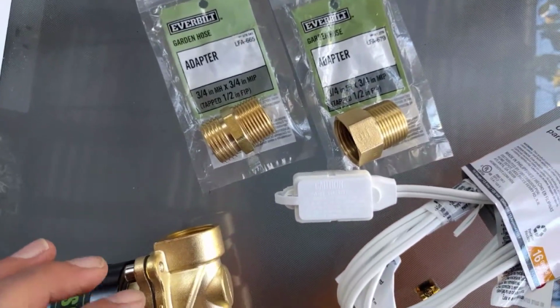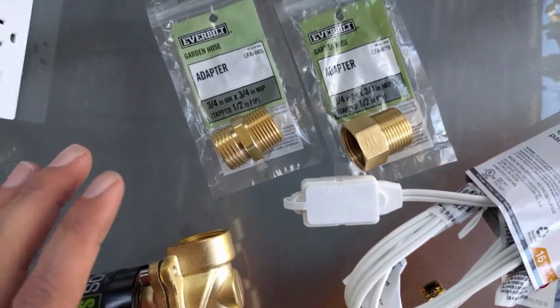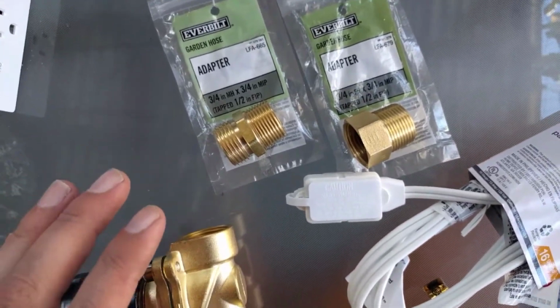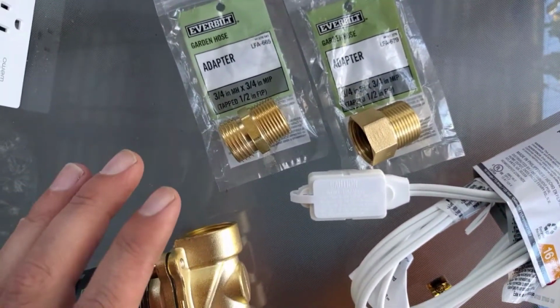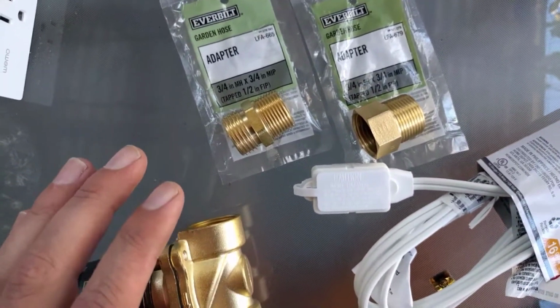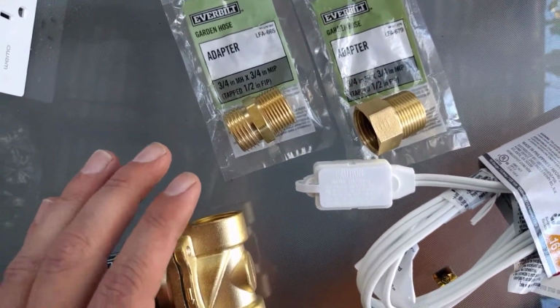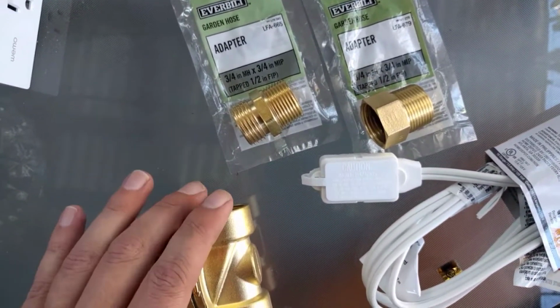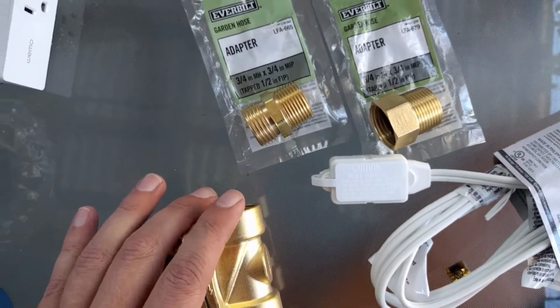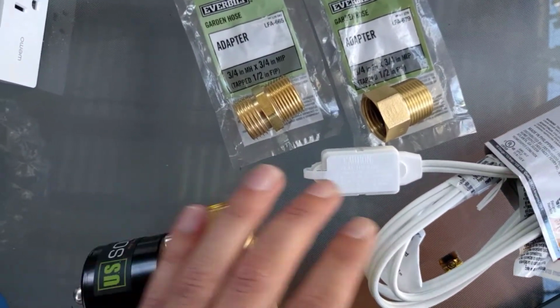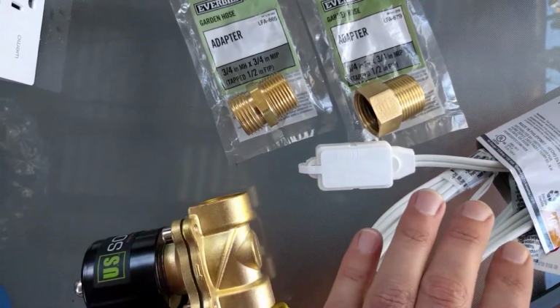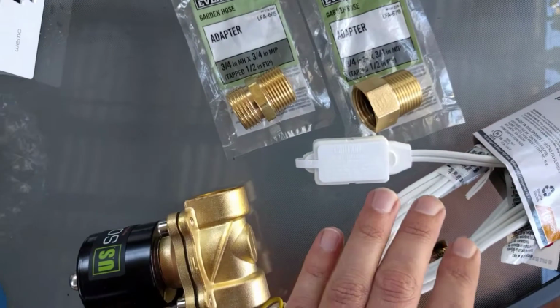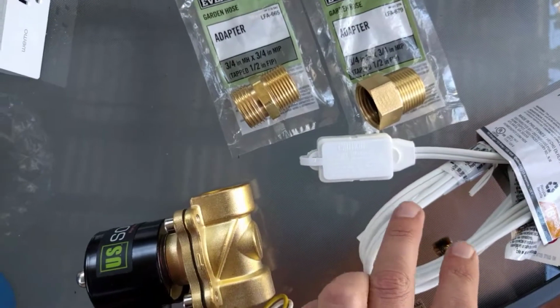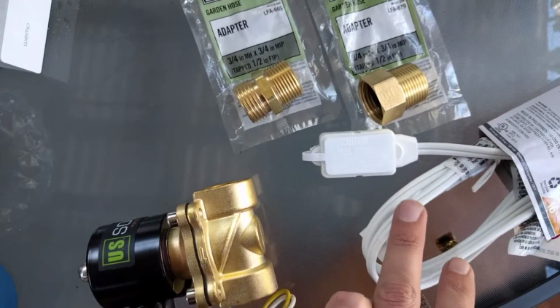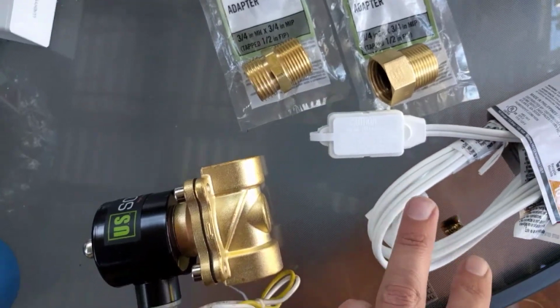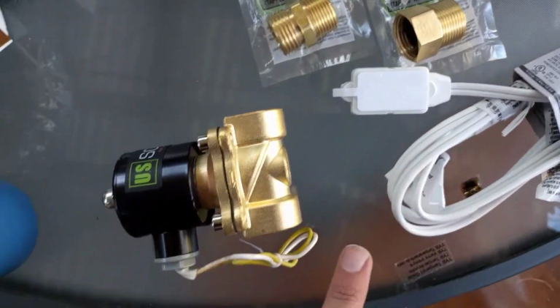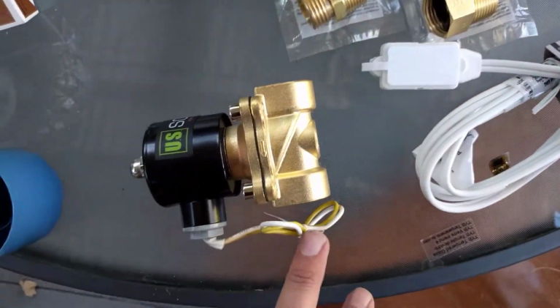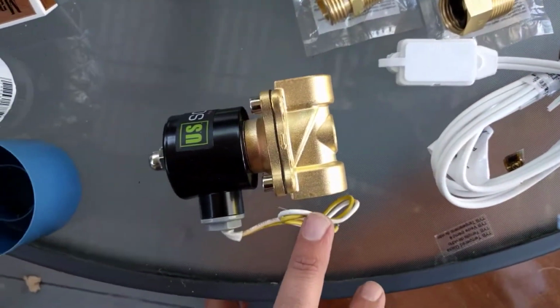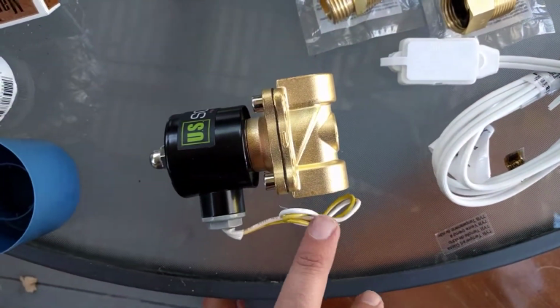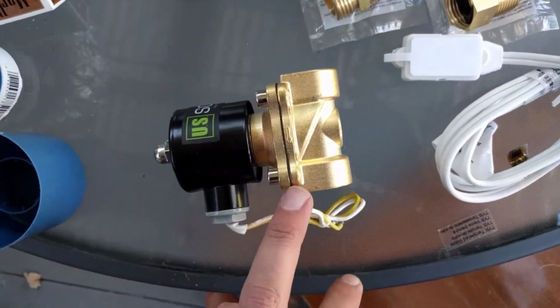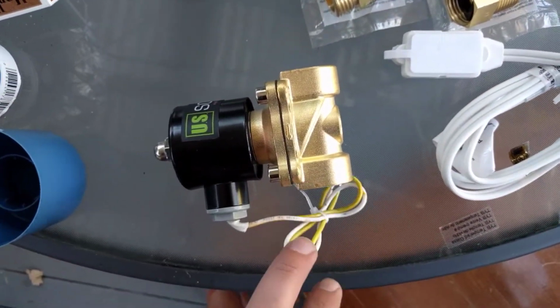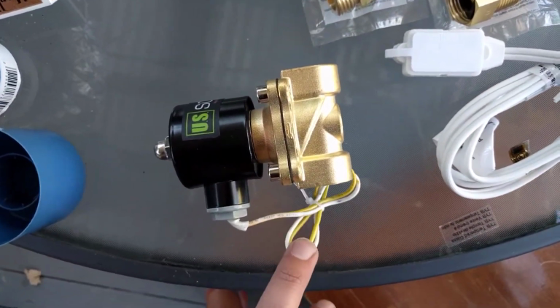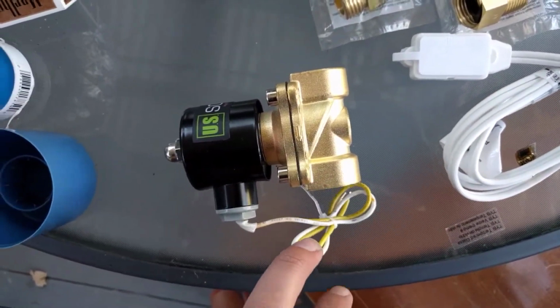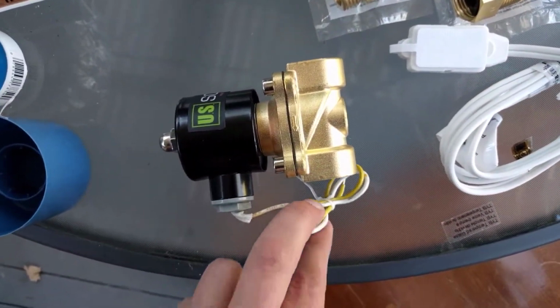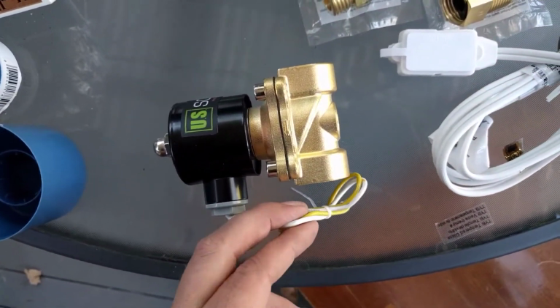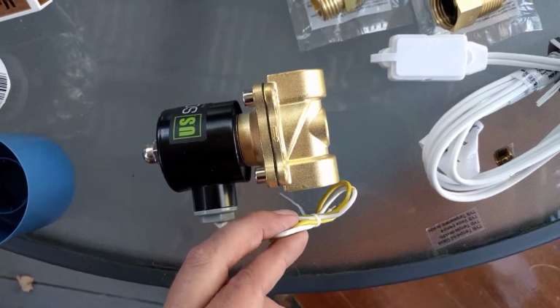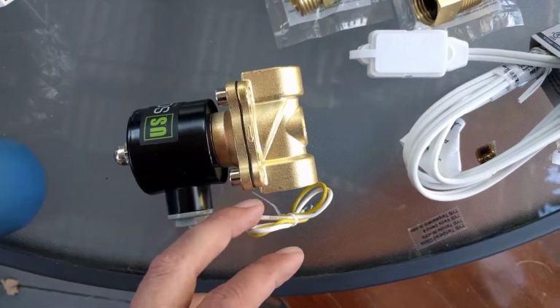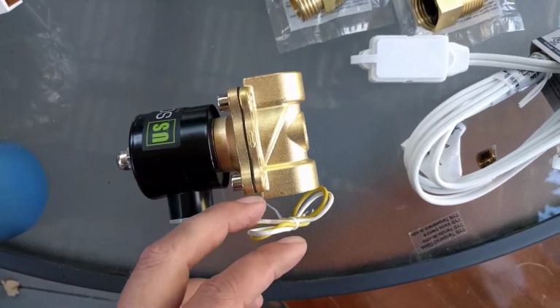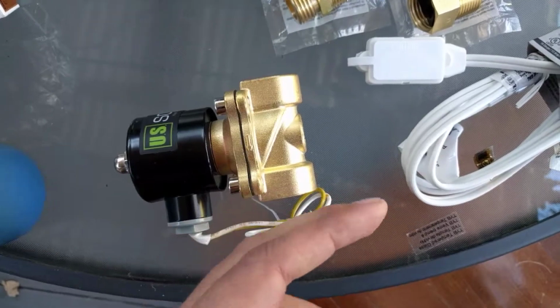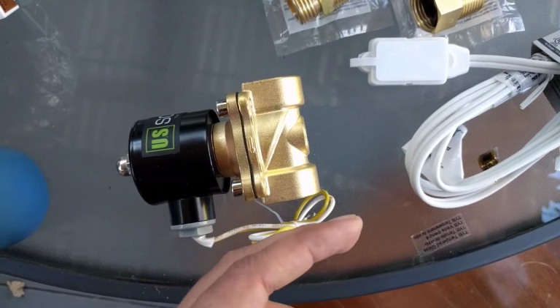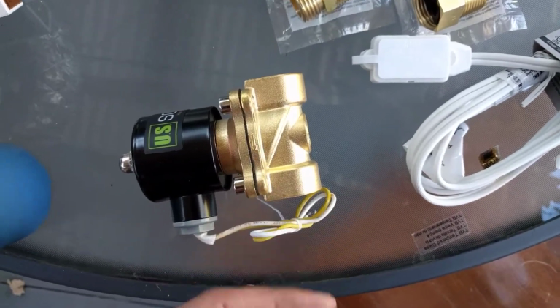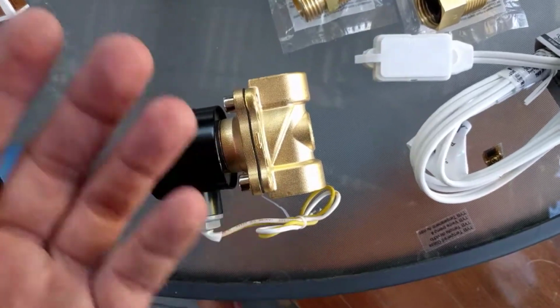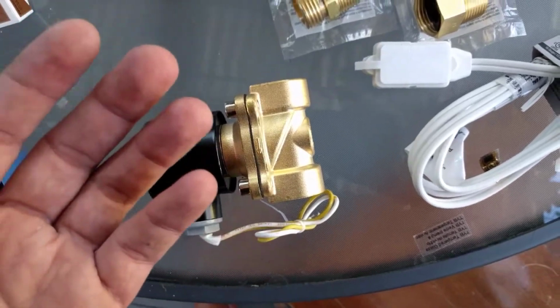Once you've got your hoses connected and your power cable tied to the valve, once you plug it in, water is going to go through.